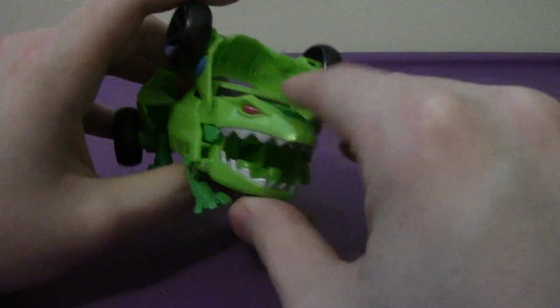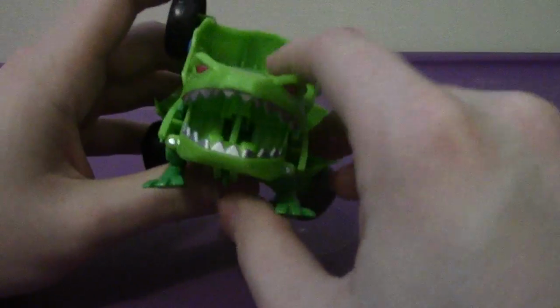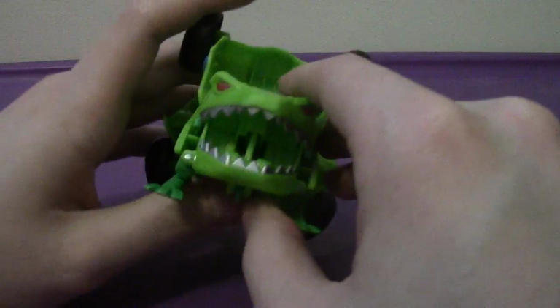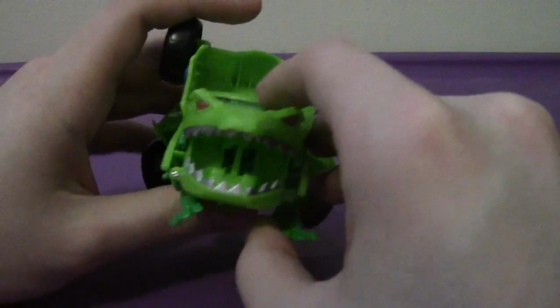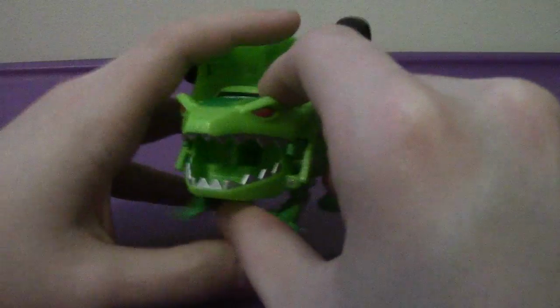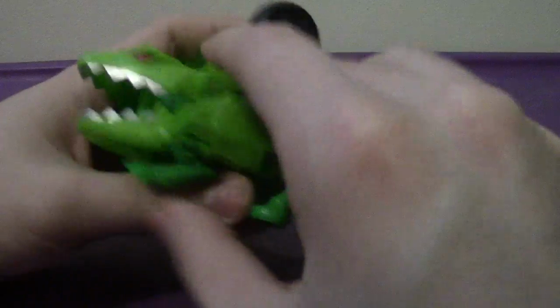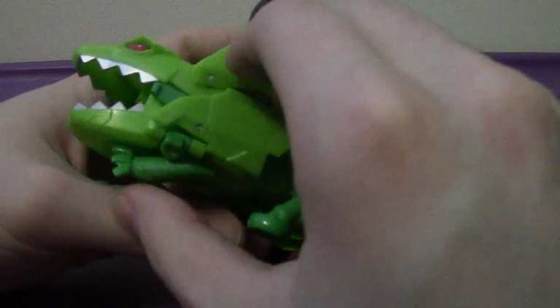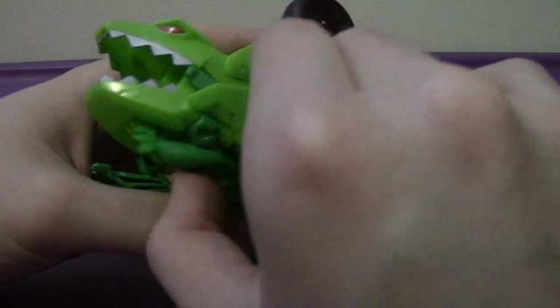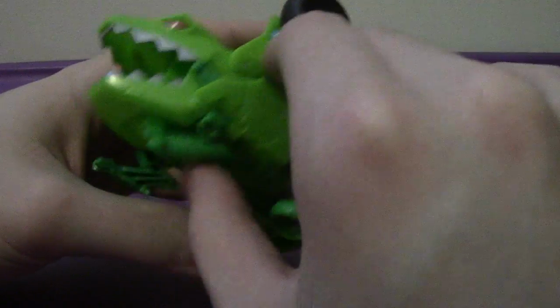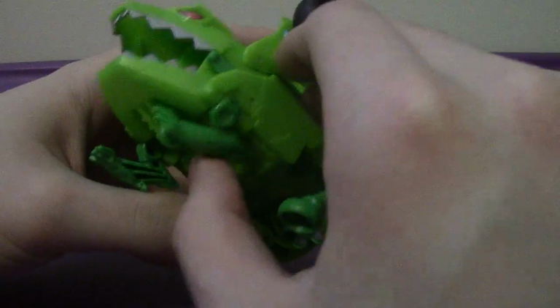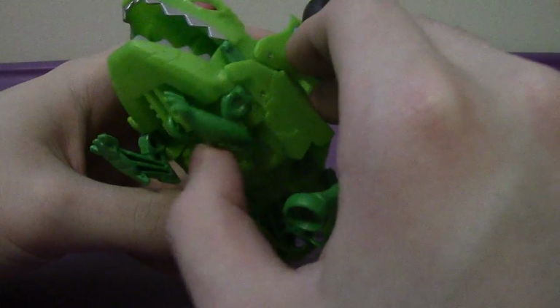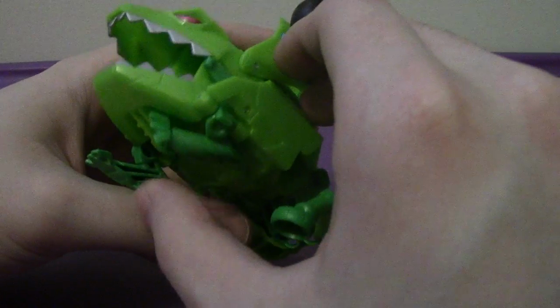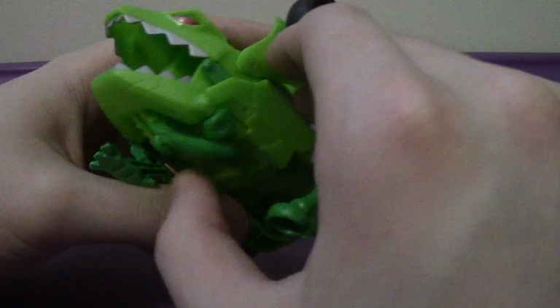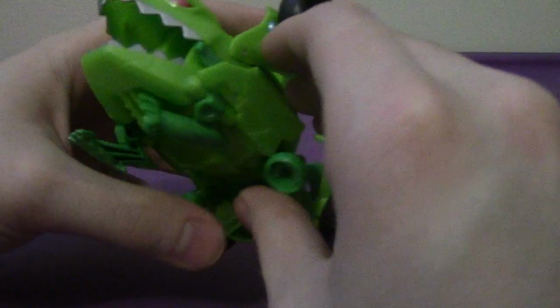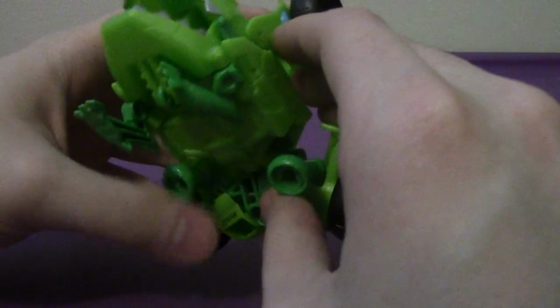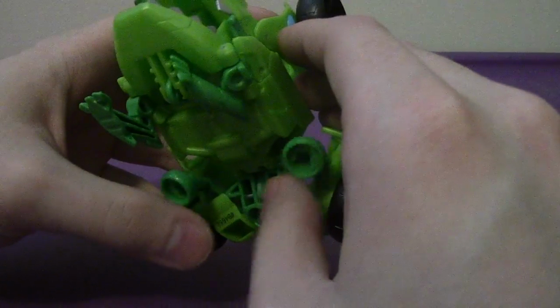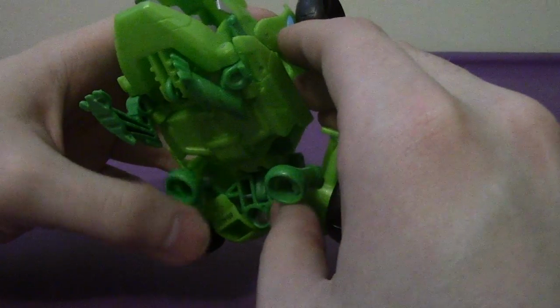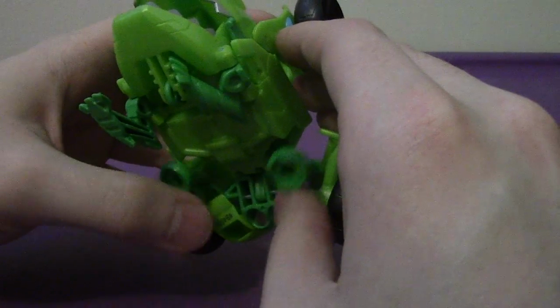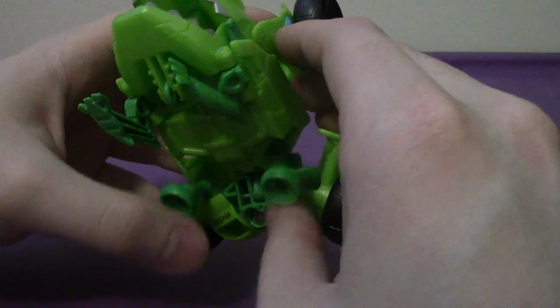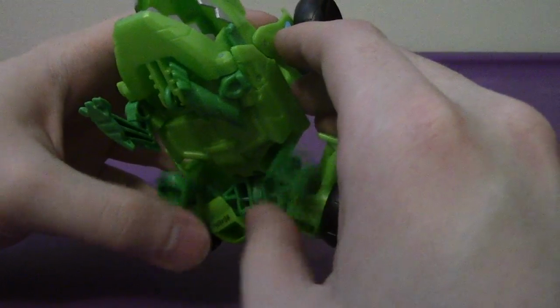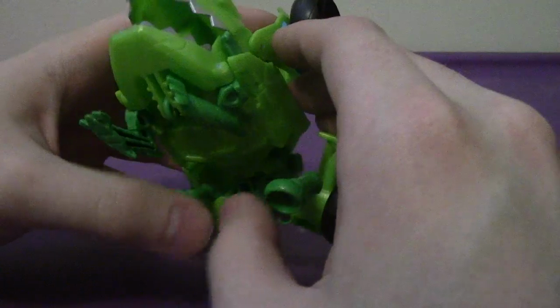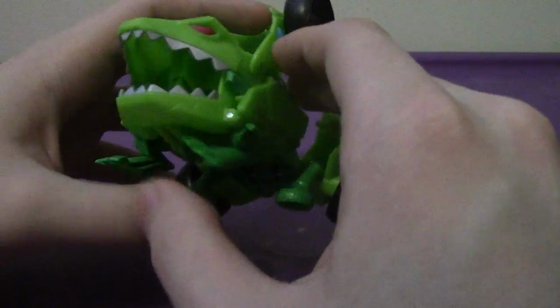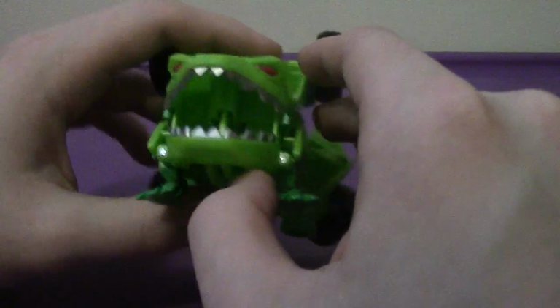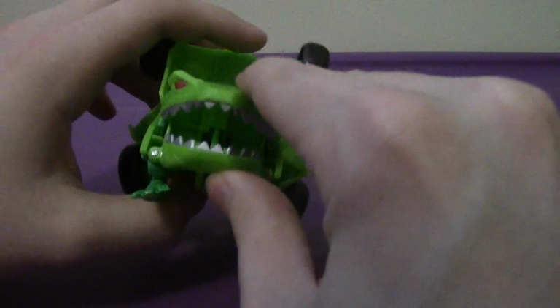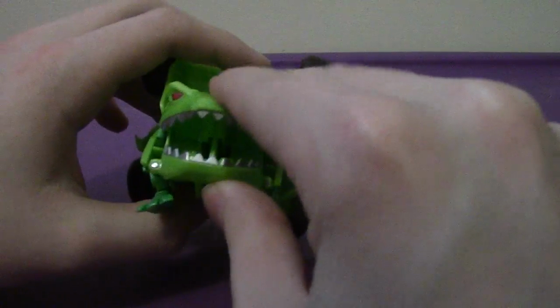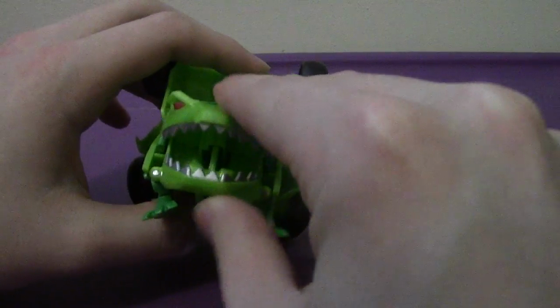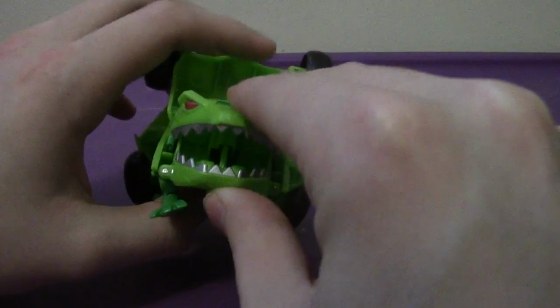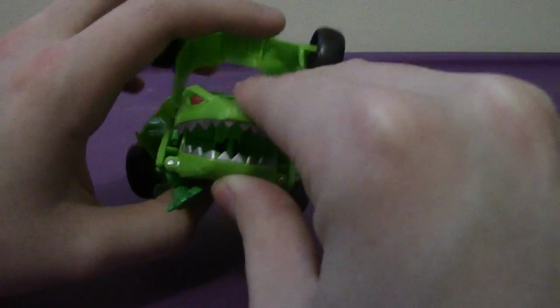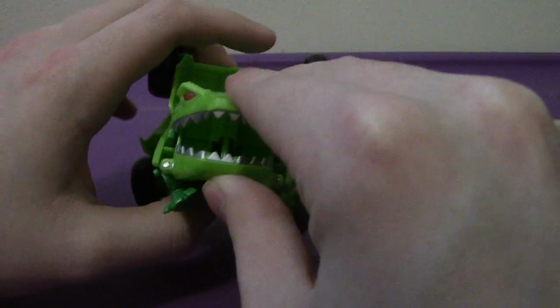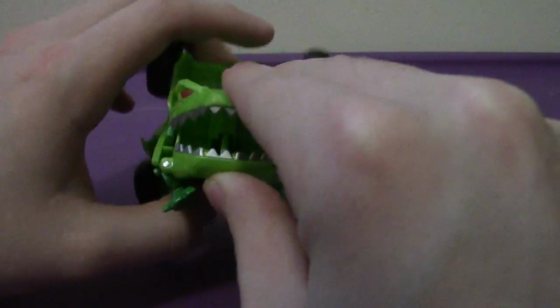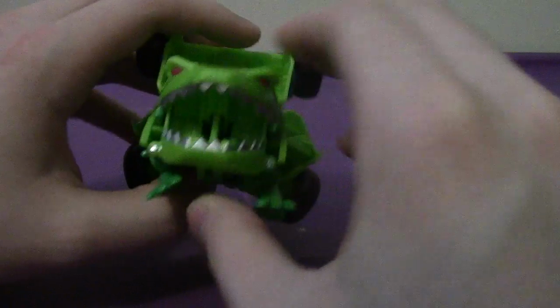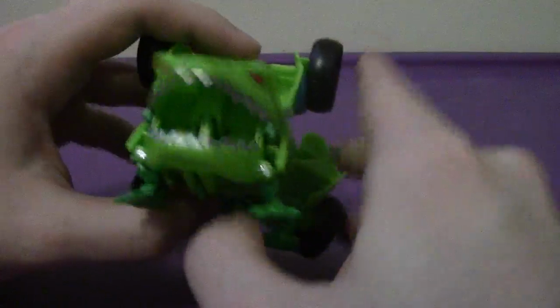Articulation-wise, his legs can go back and forth — the front legs and the back legs can go back and forth — and the mouth can open and close, but that's really due to the transformation.